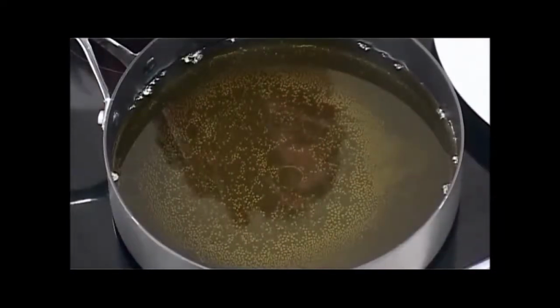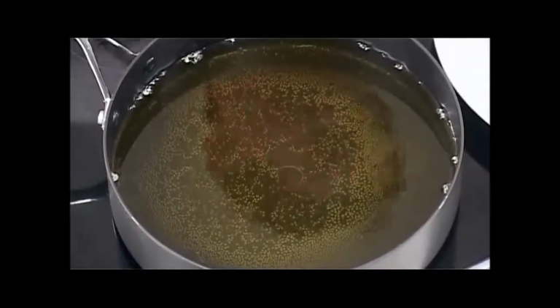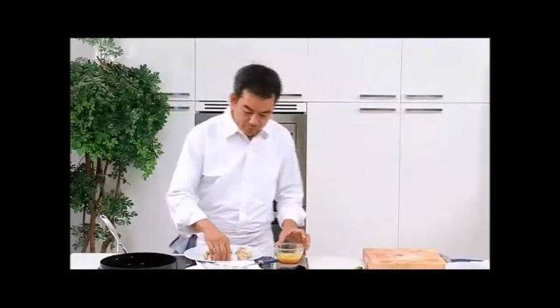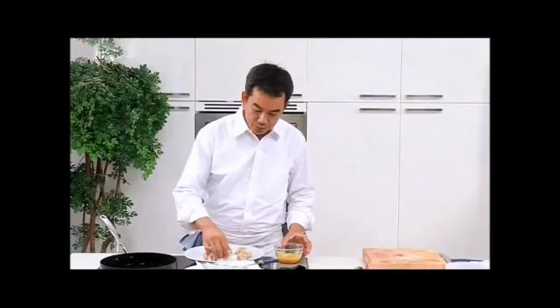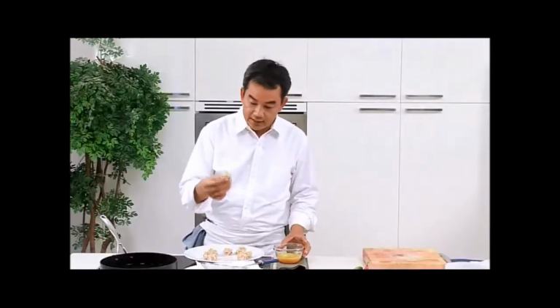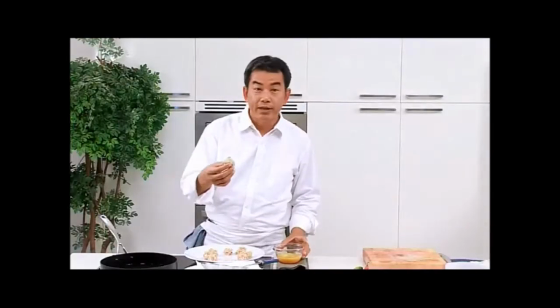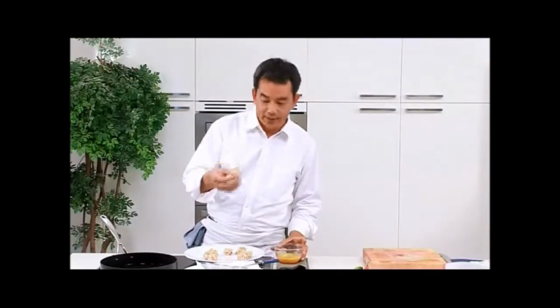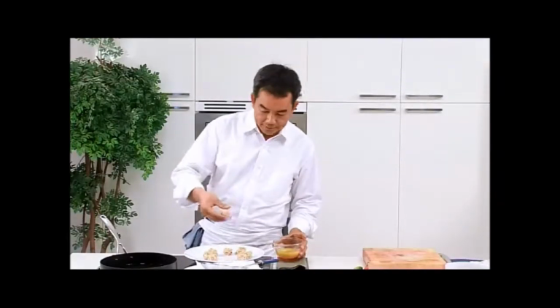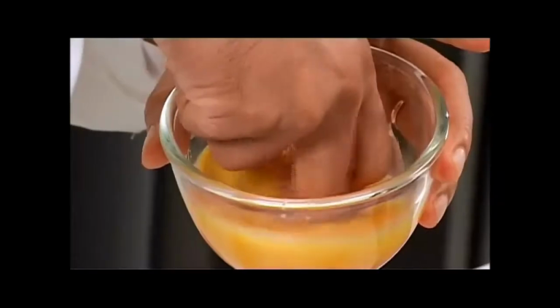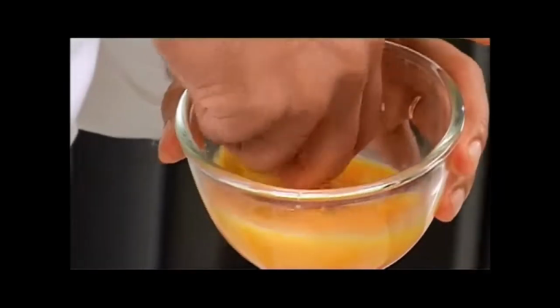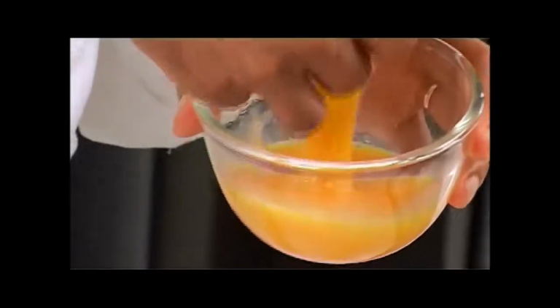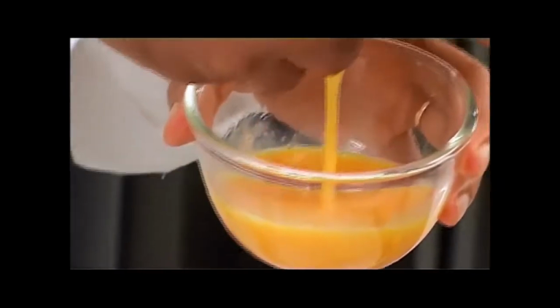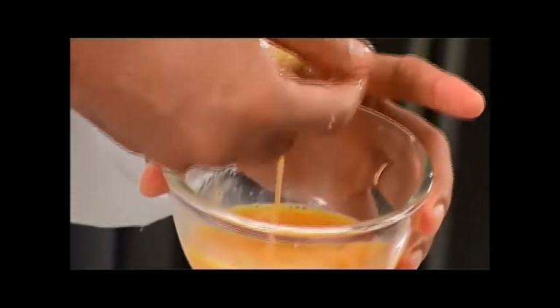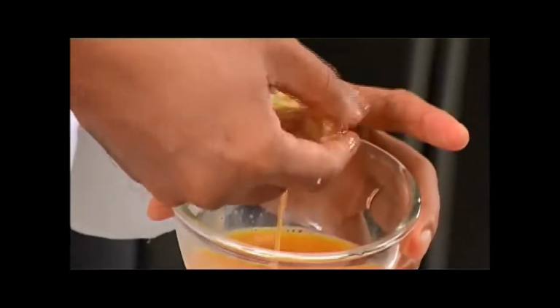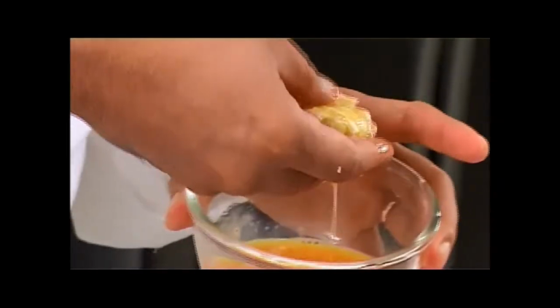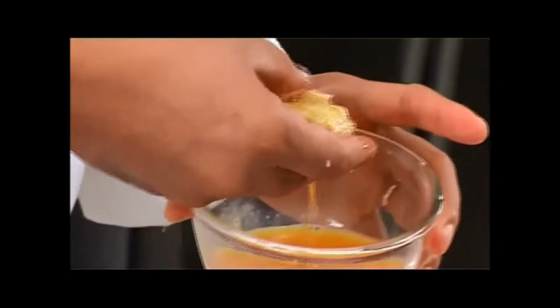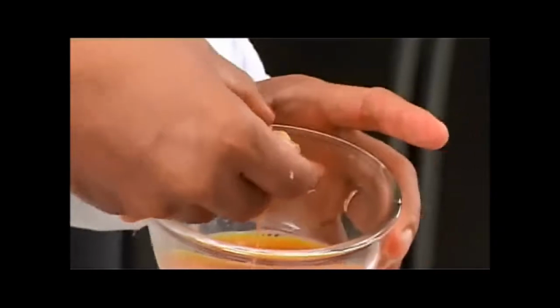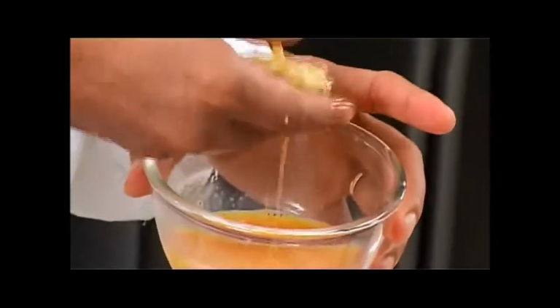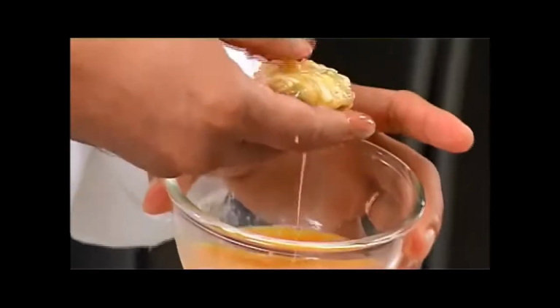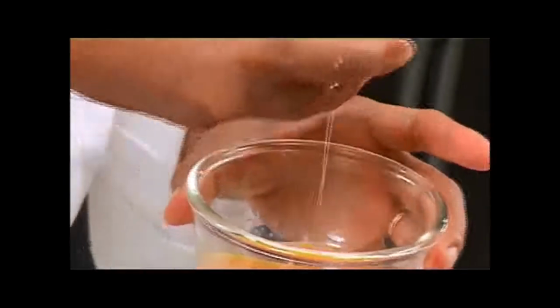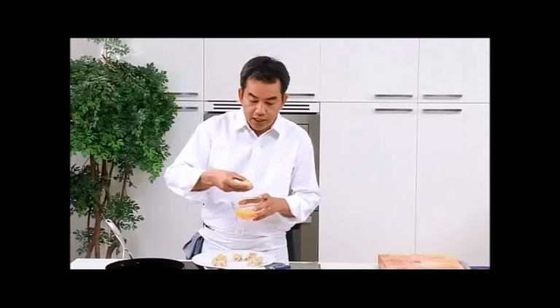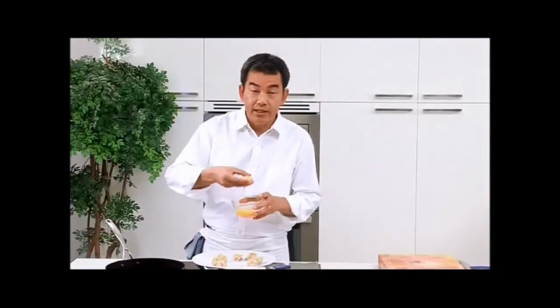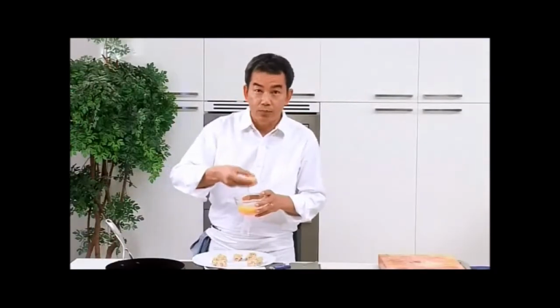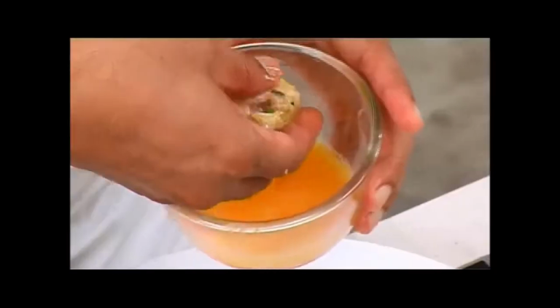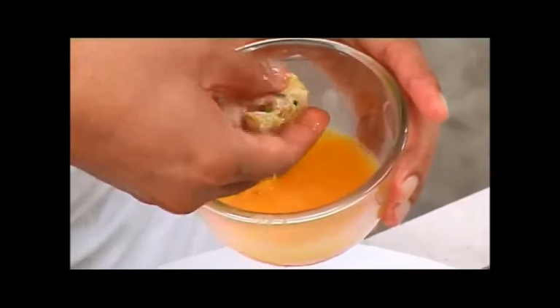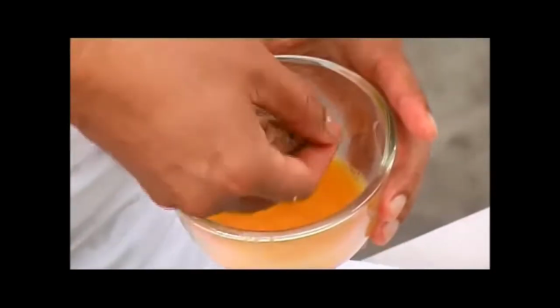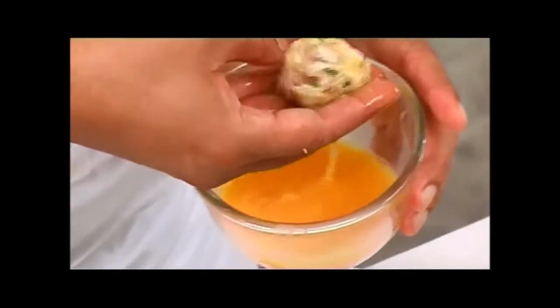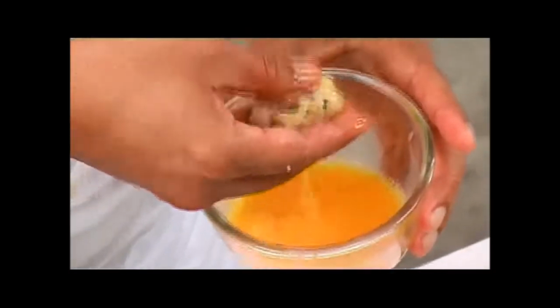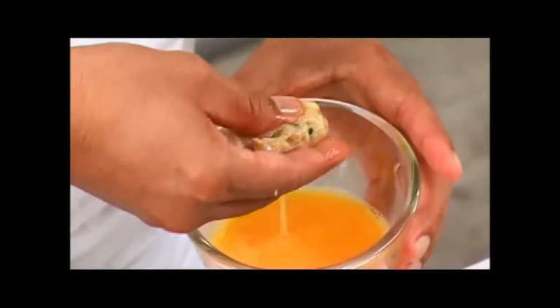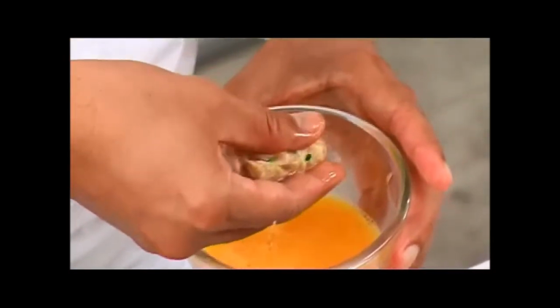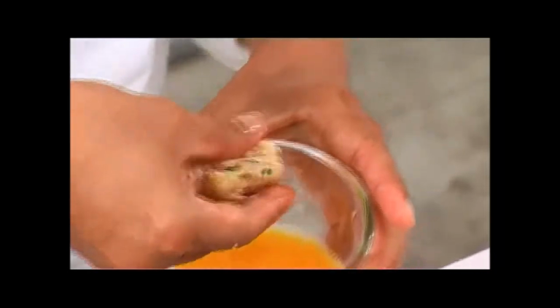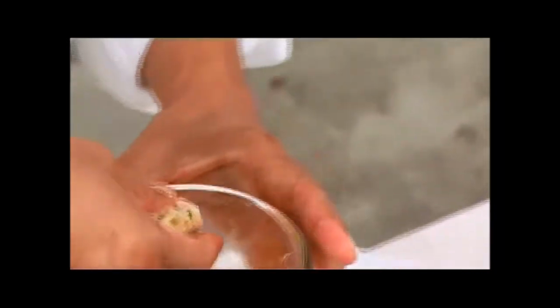The oil is hot enough, so I'm going to dip the patties into the egg wash before deep frying. Remember to flatten the patties a little first. This helps them cook faster in the oil.